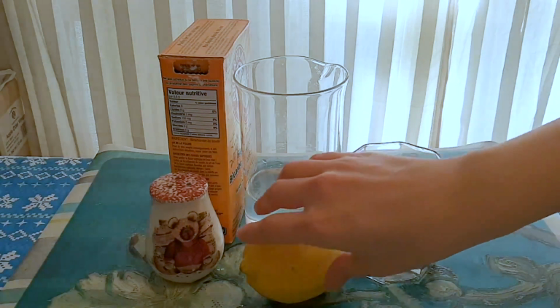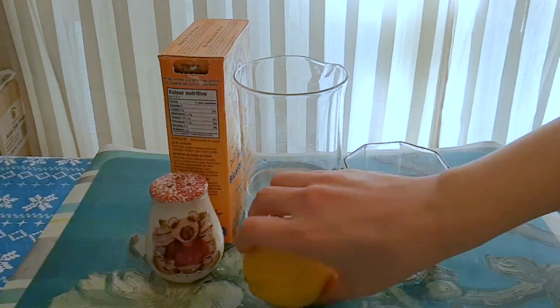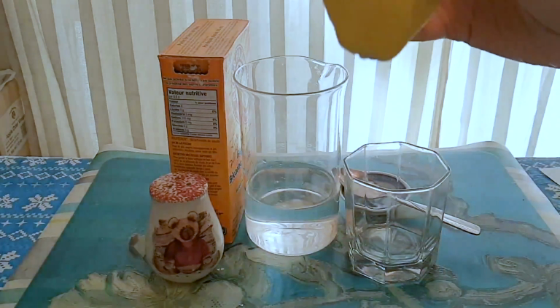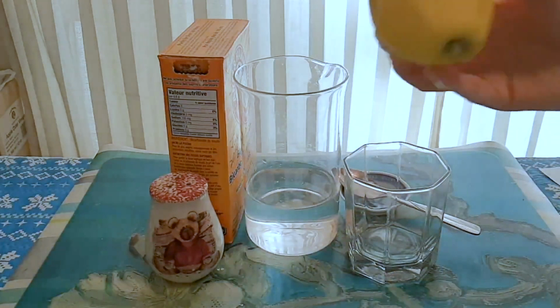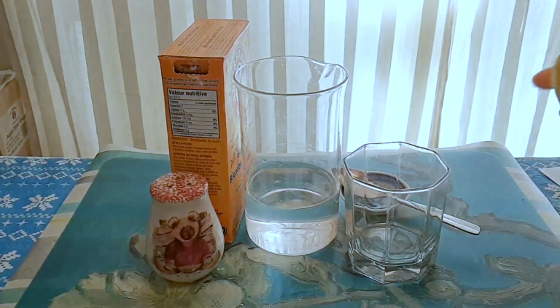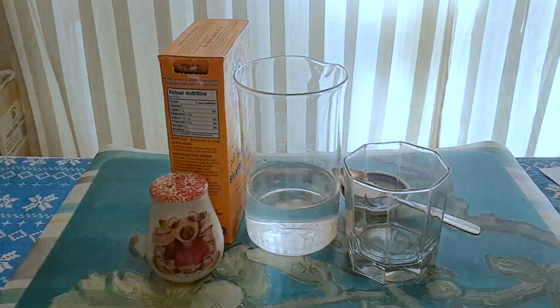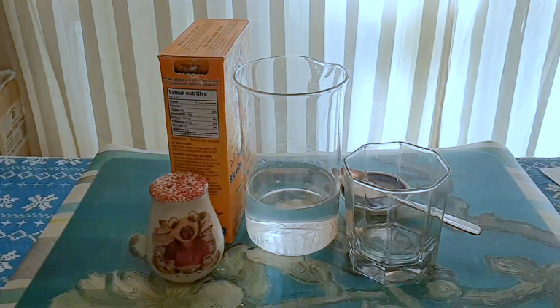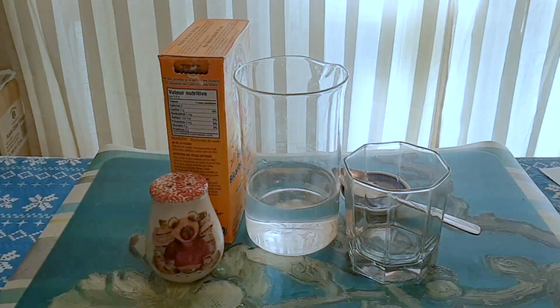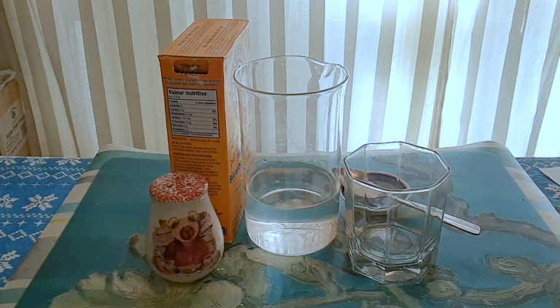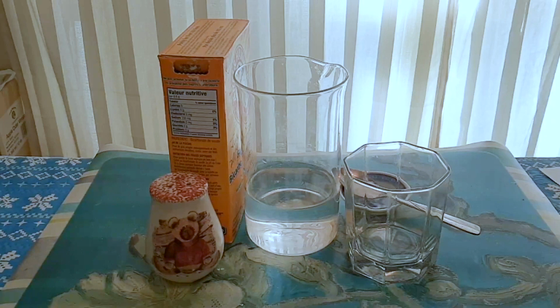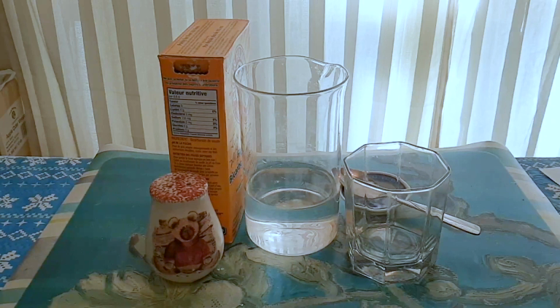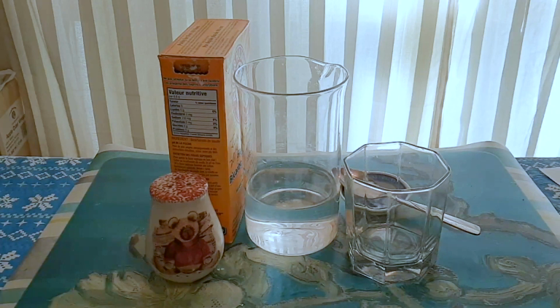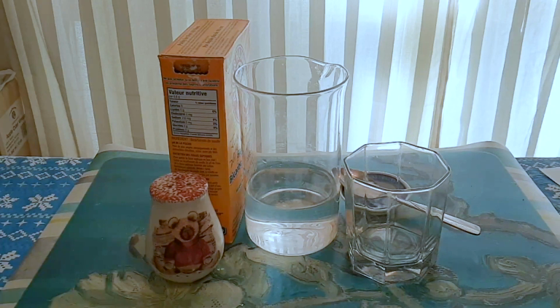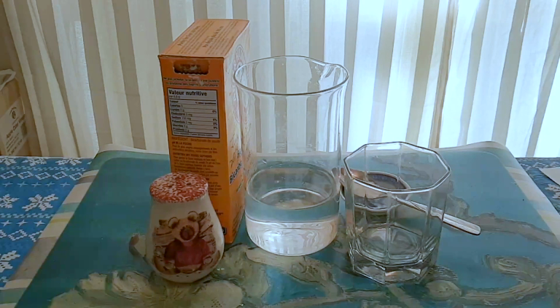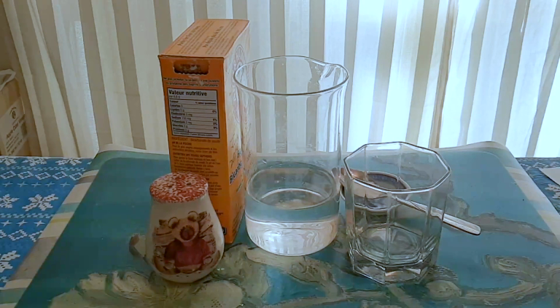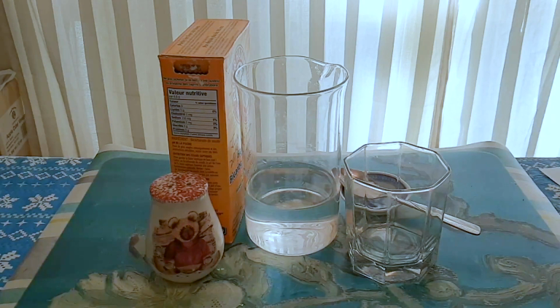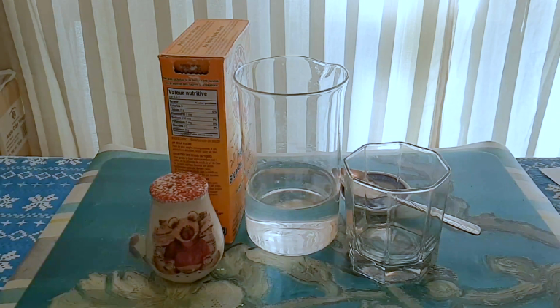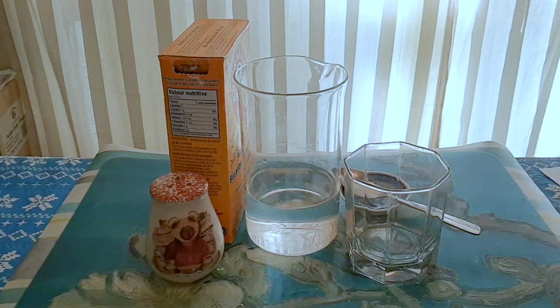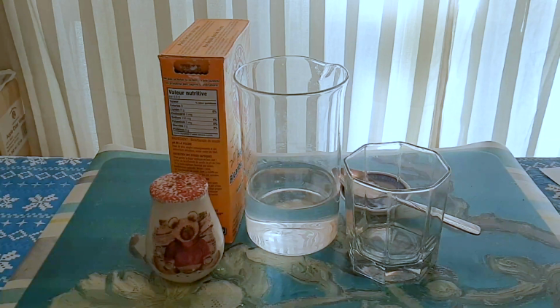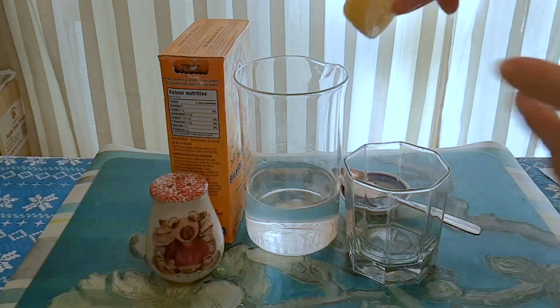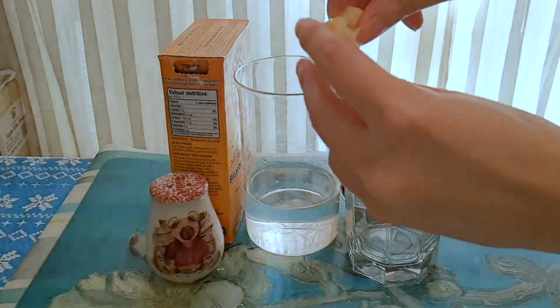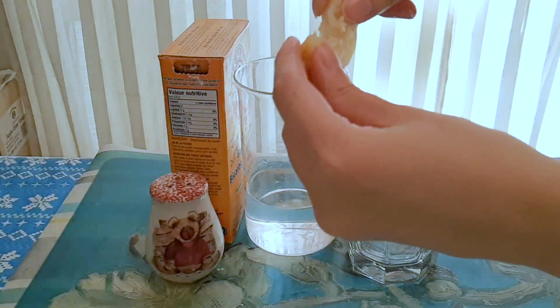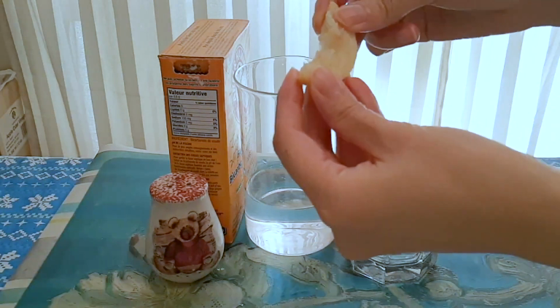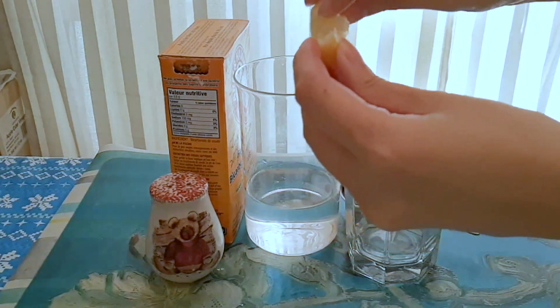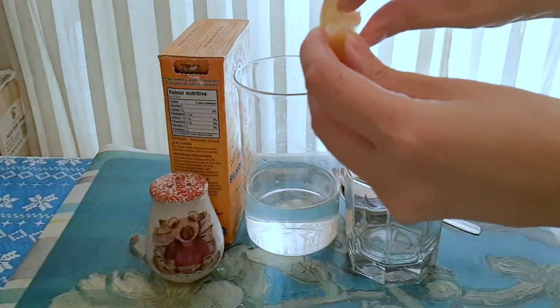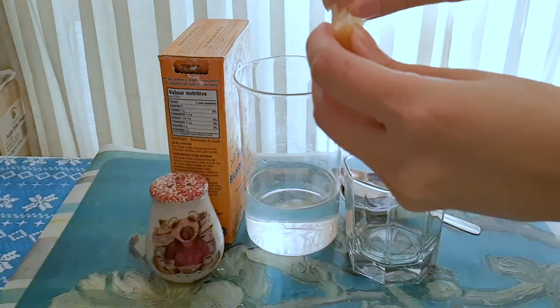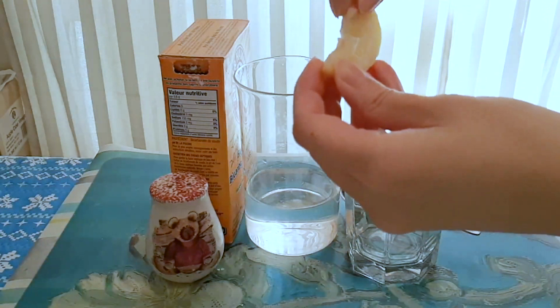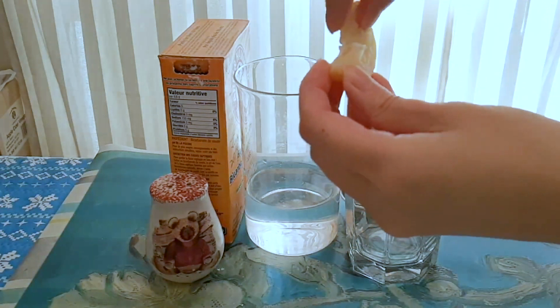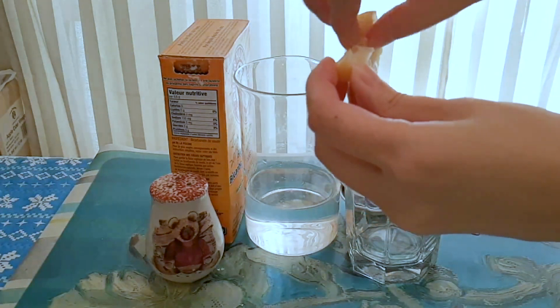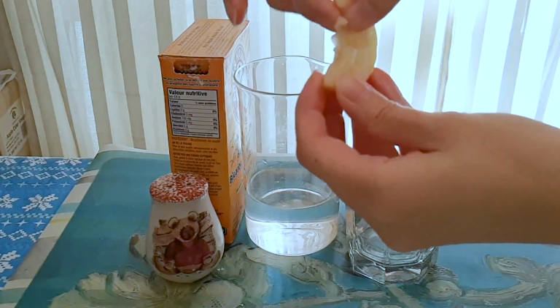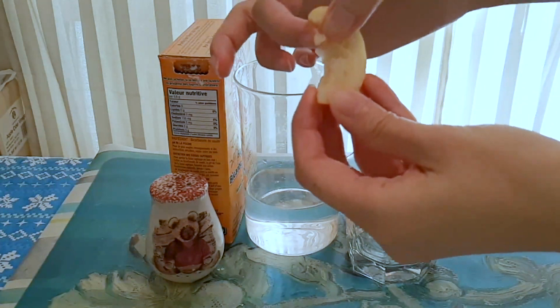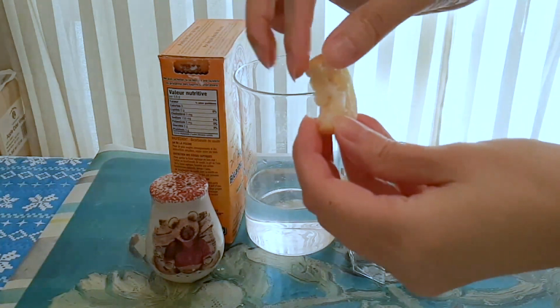So before we squeeze the lemon, we are going to check to see if there are any seeds. If there are seeds, we would have to remove them.